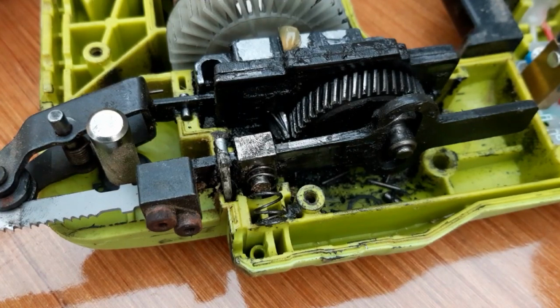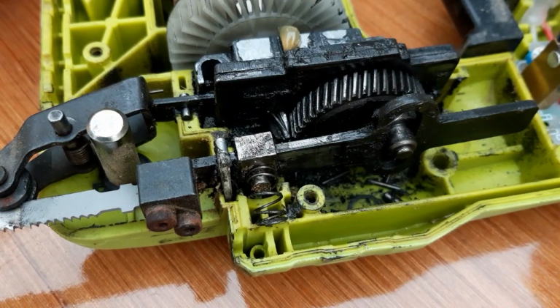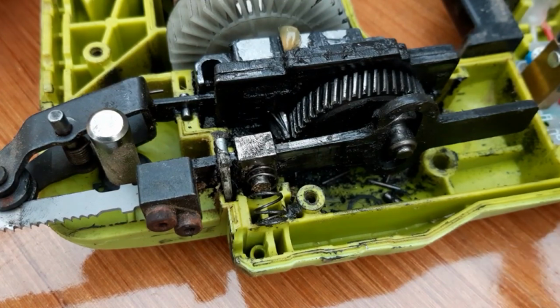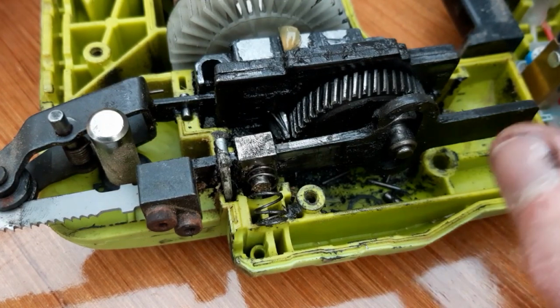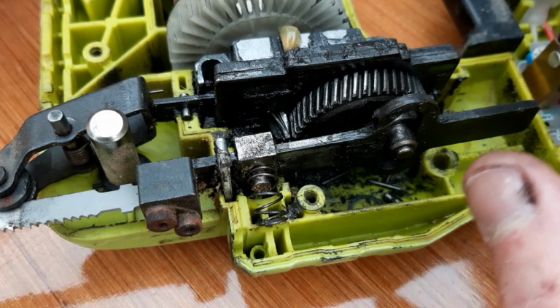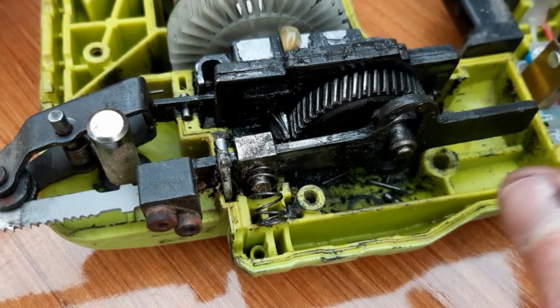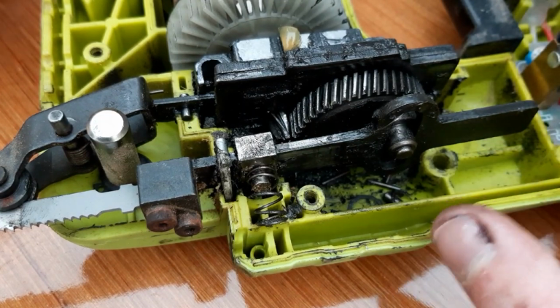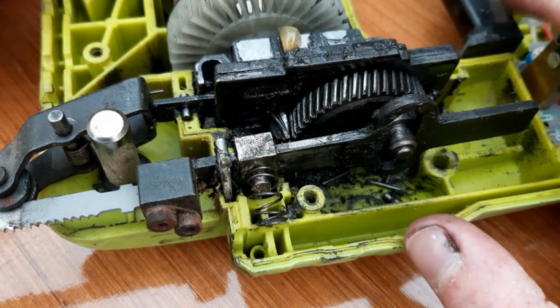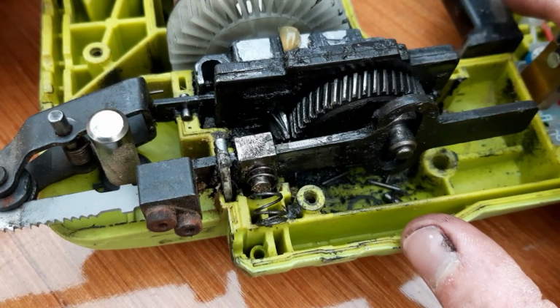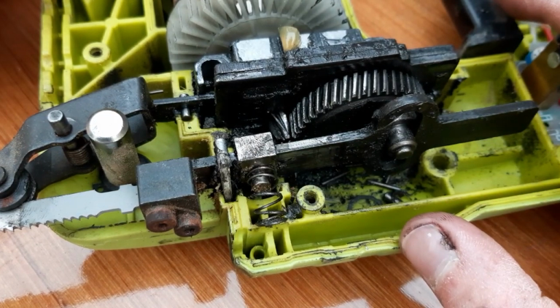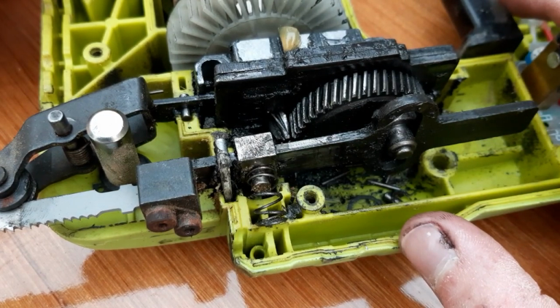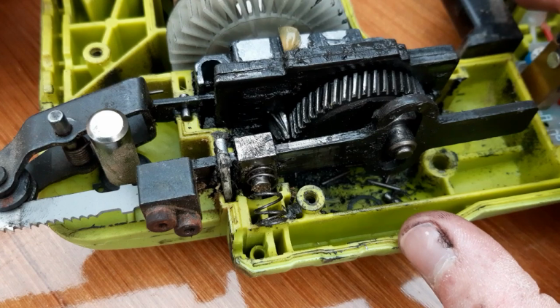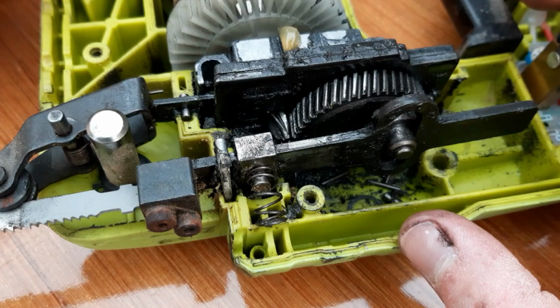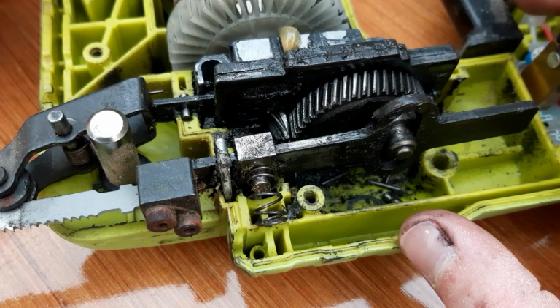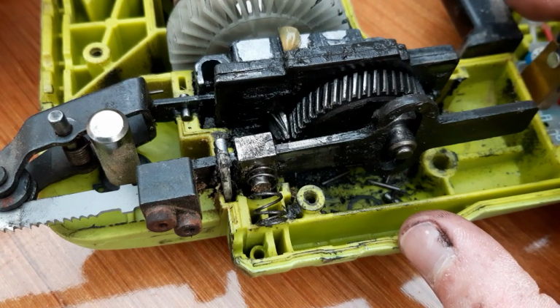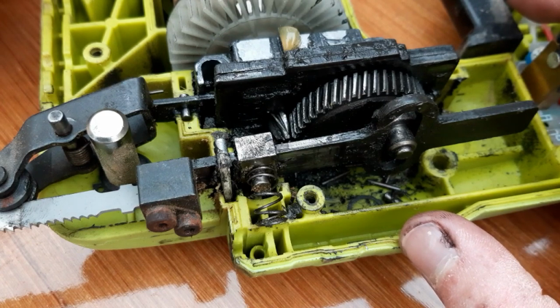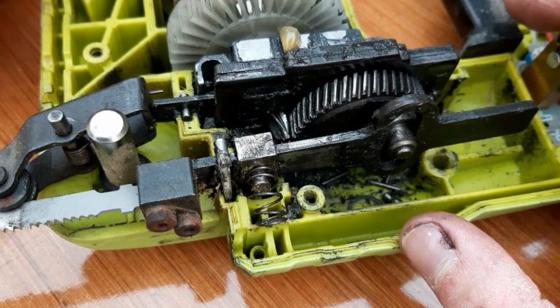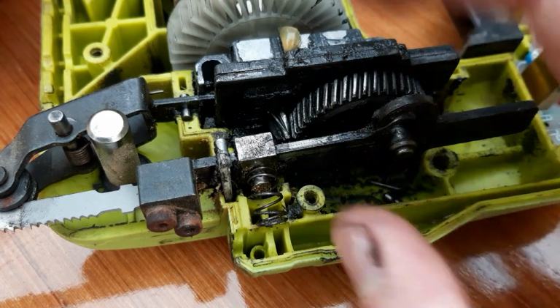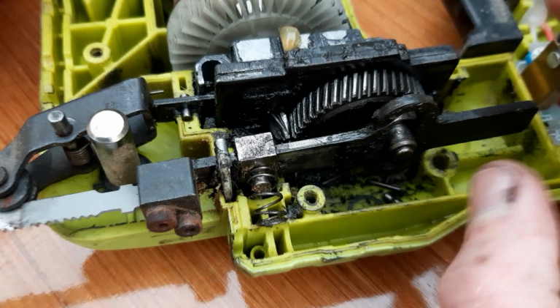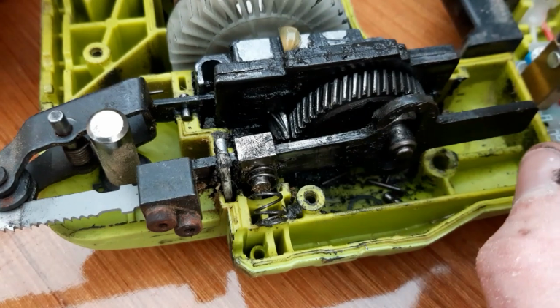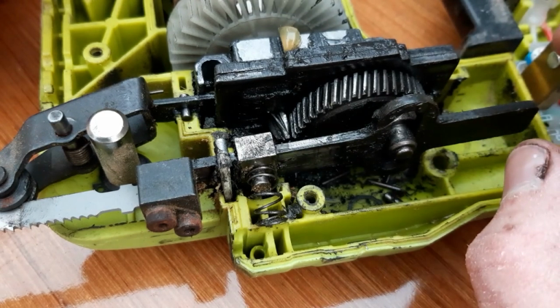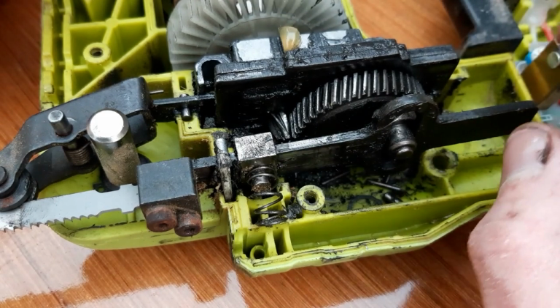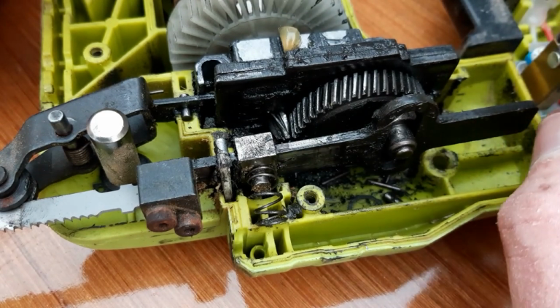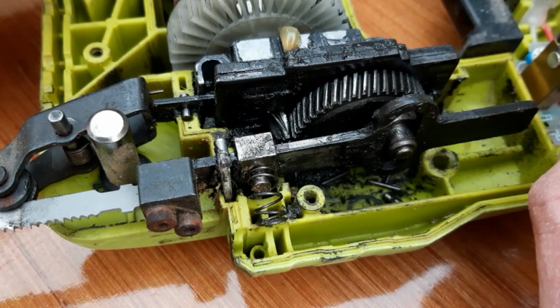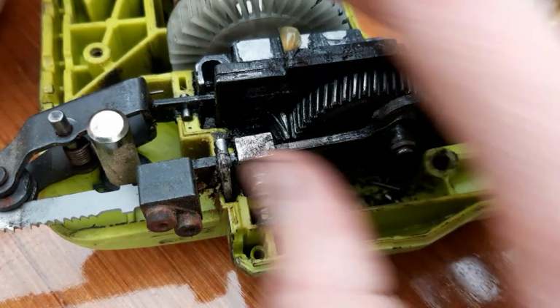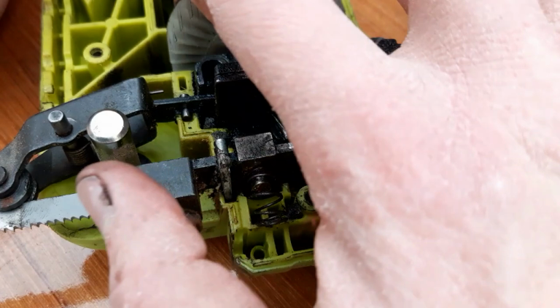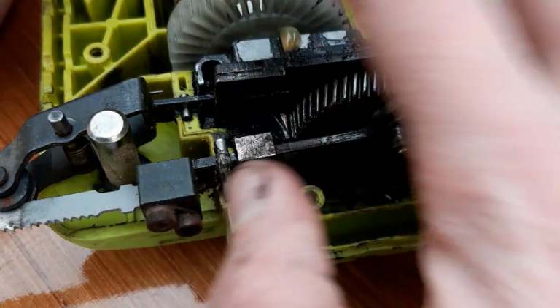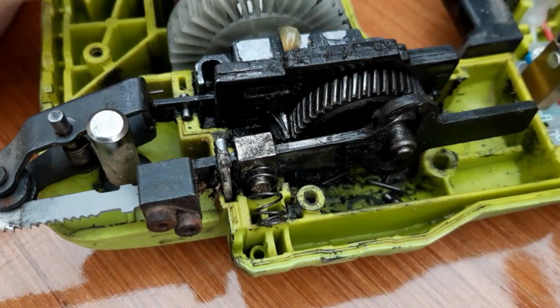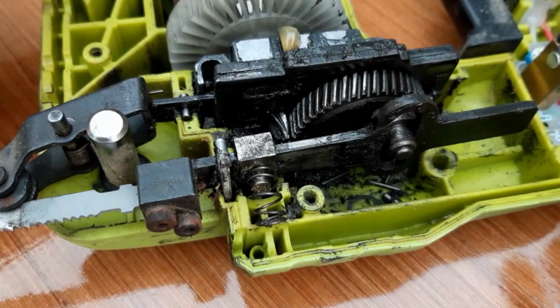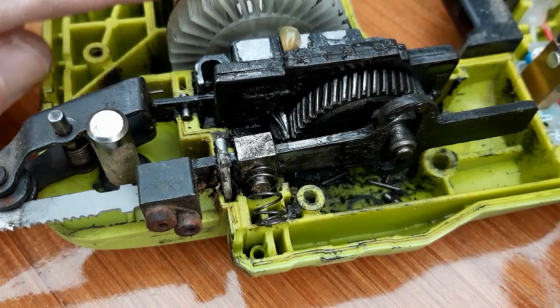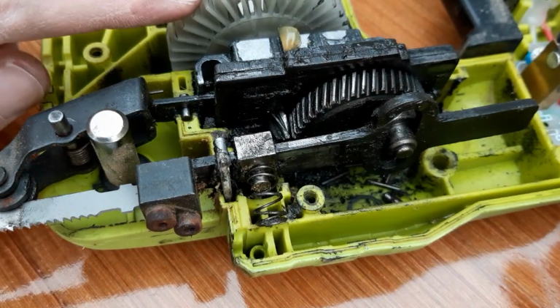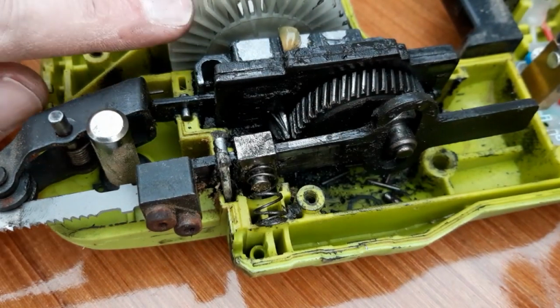Hello guys, a couple of weeks ago this jigsaw gave up, so I thought I would show you how the gear mechanism inside it works. We have over here our motor.